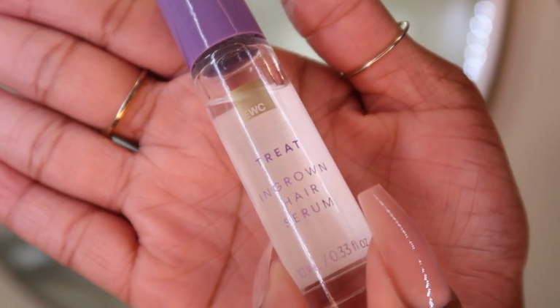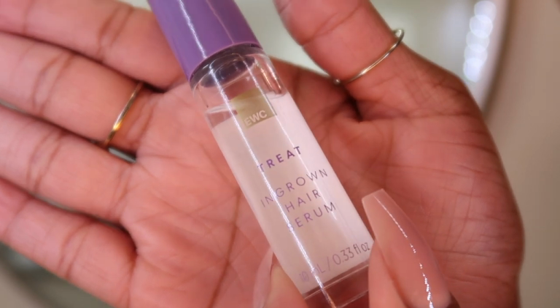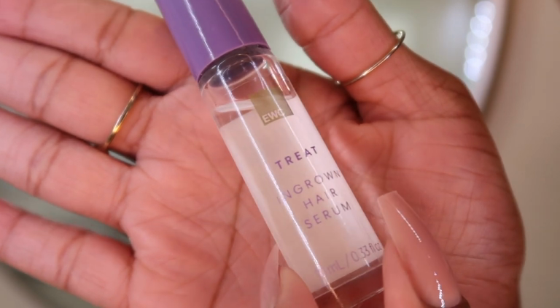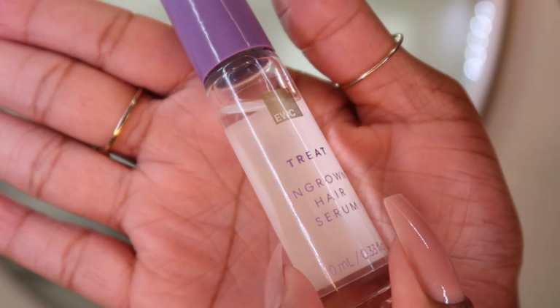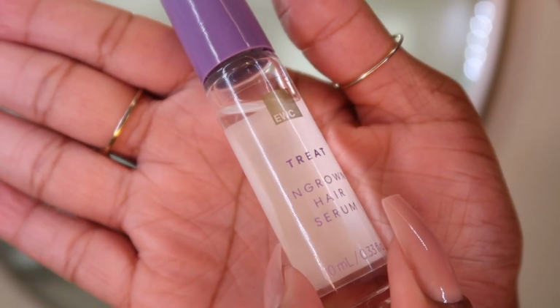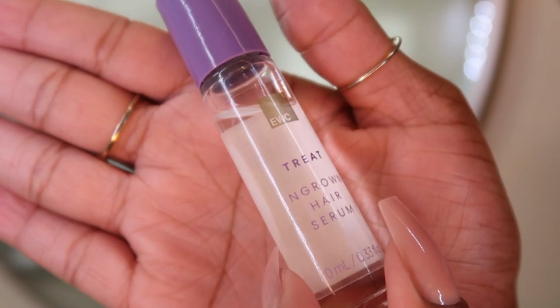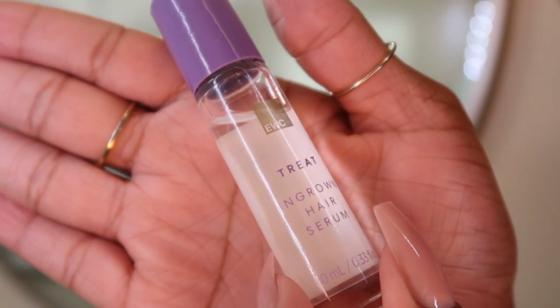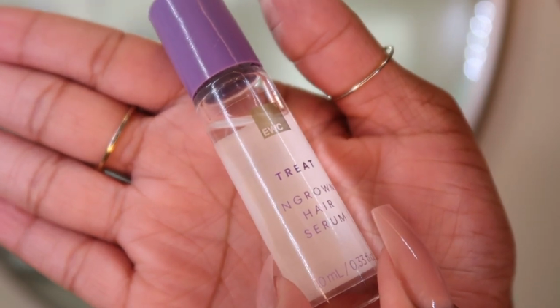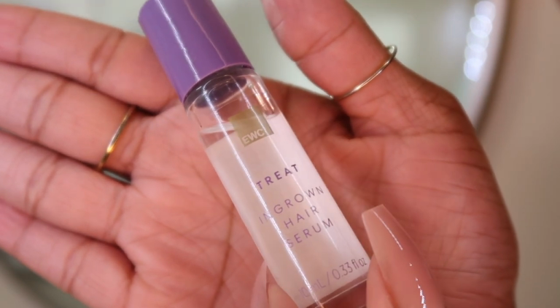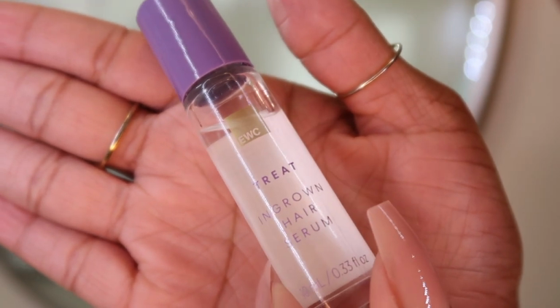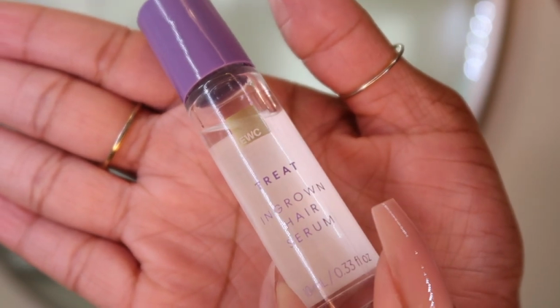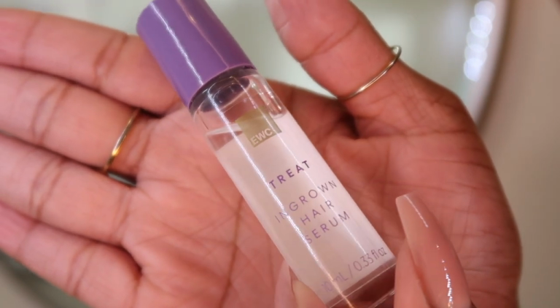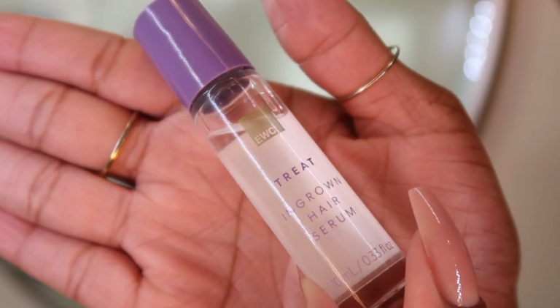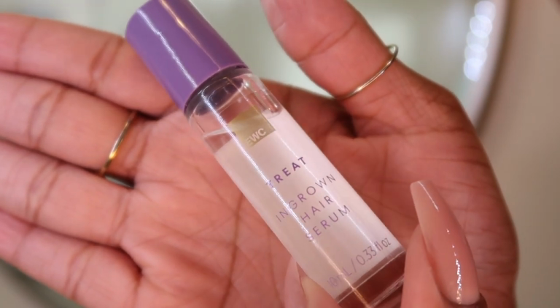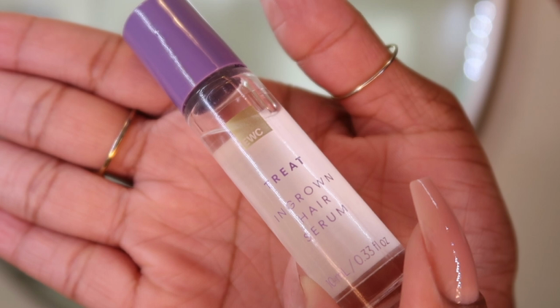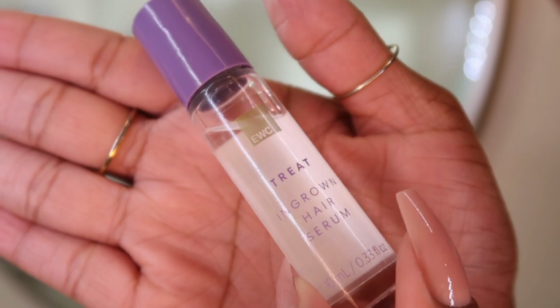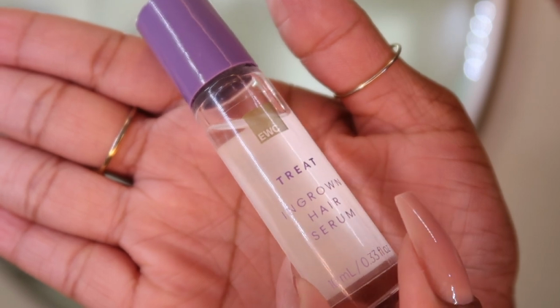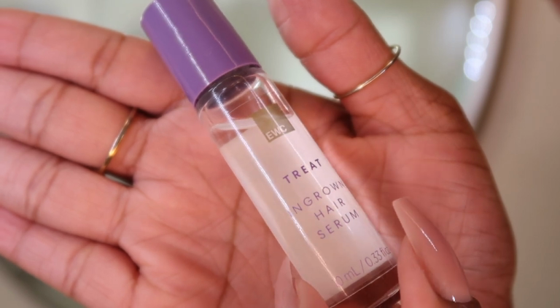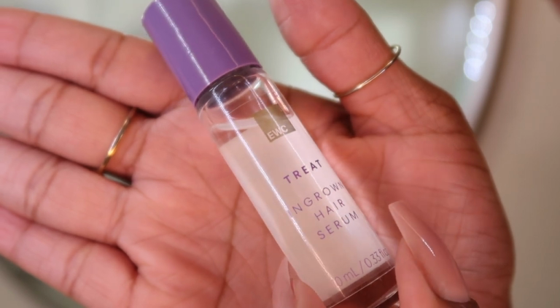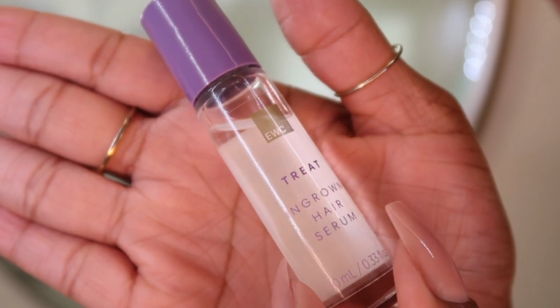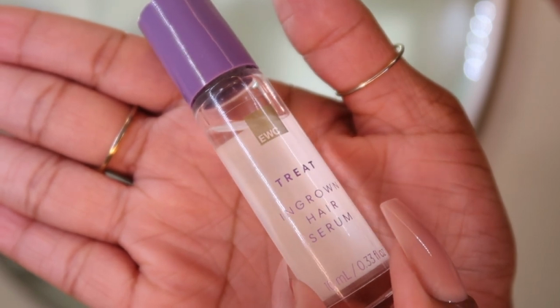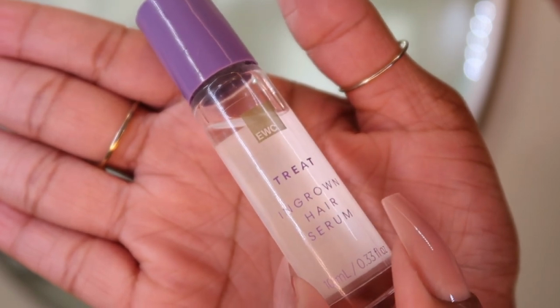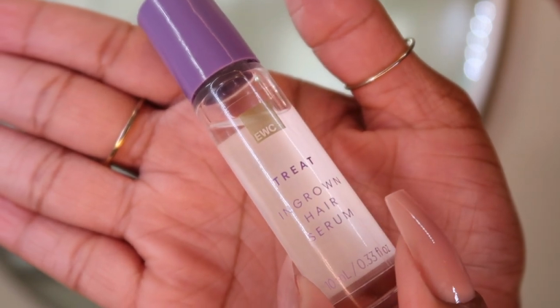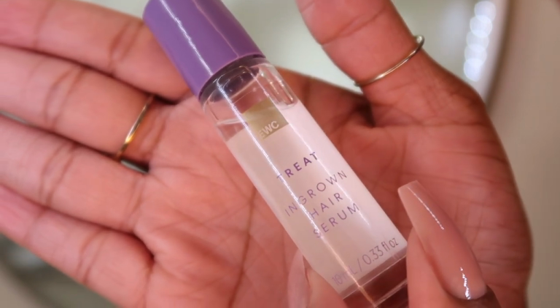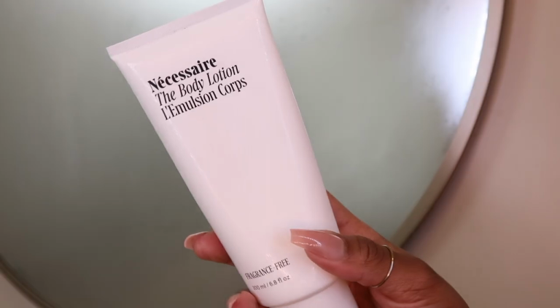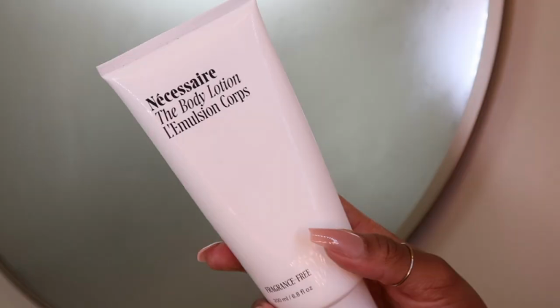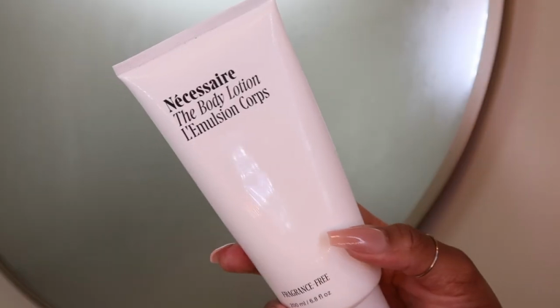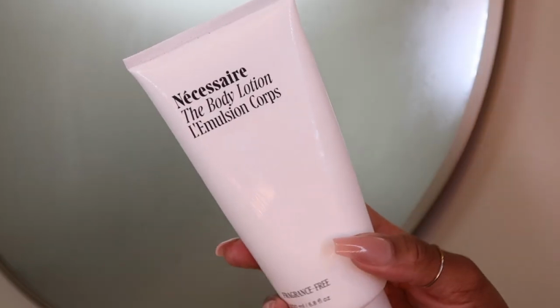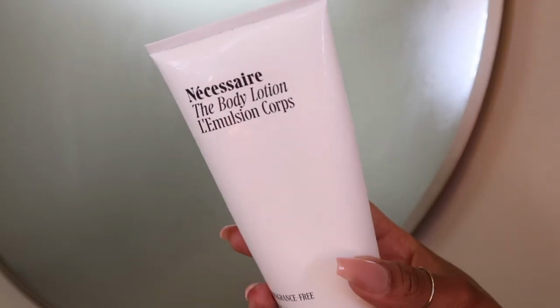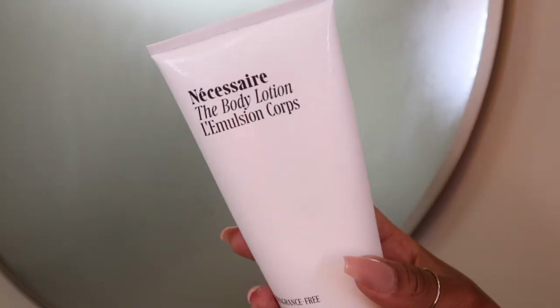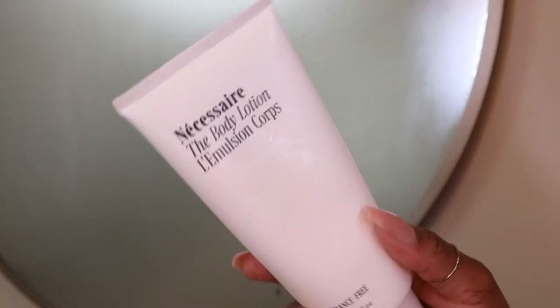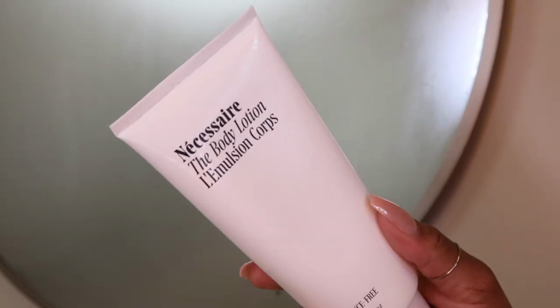If applicable to you, the next step is to prevent and treat any ingrown hairs. I really like this roll-on one from the European Wax Center.